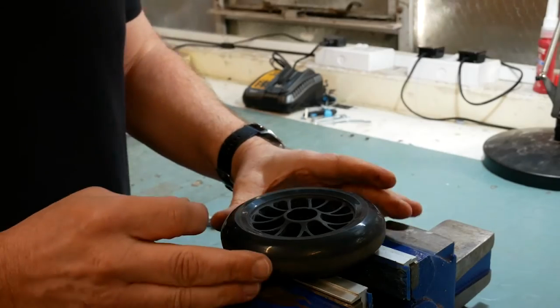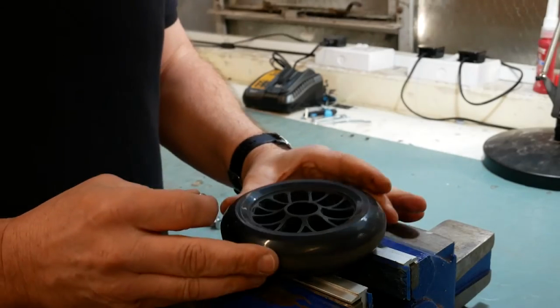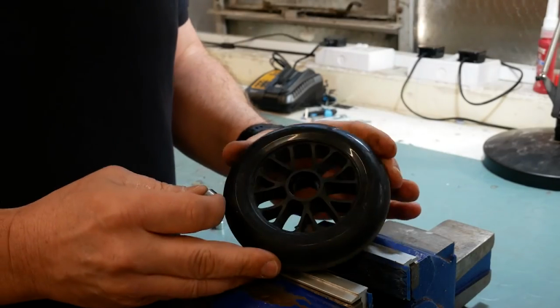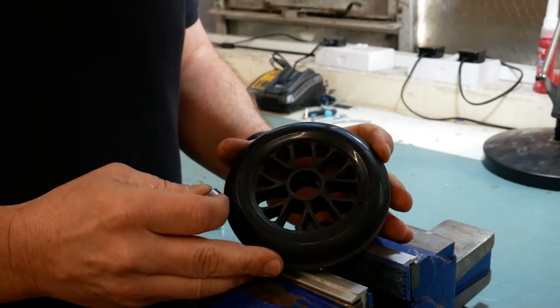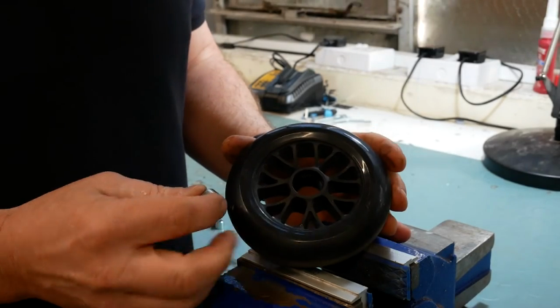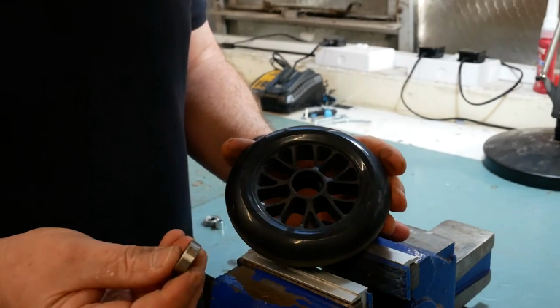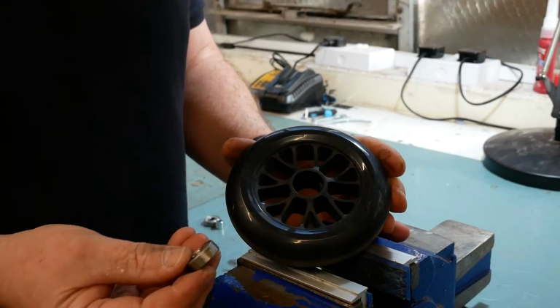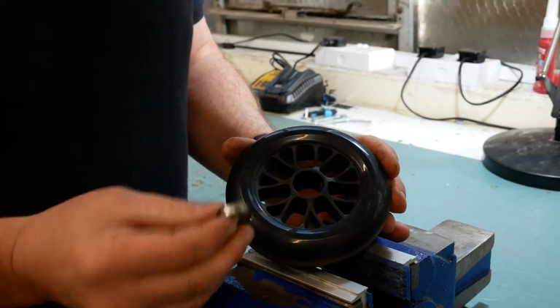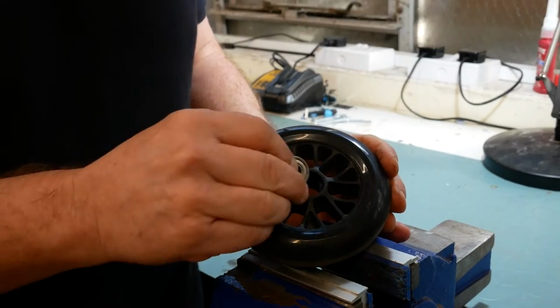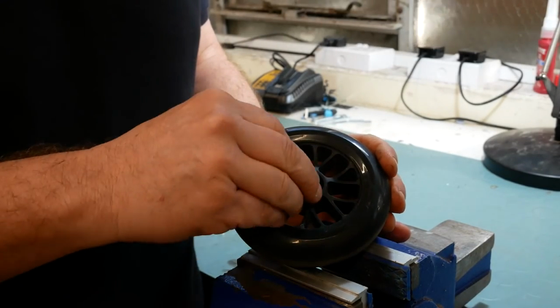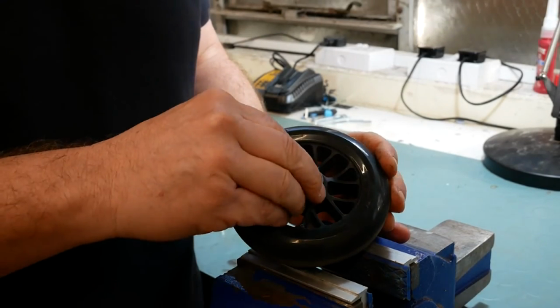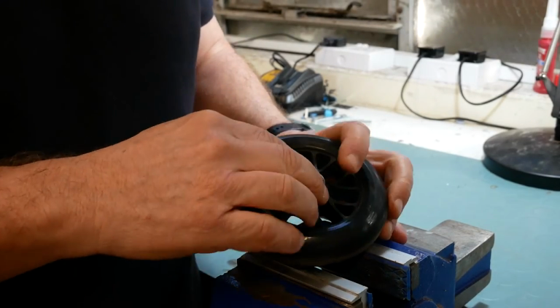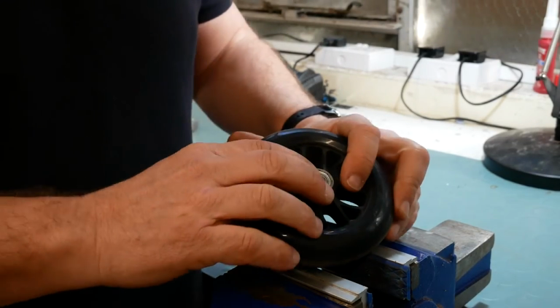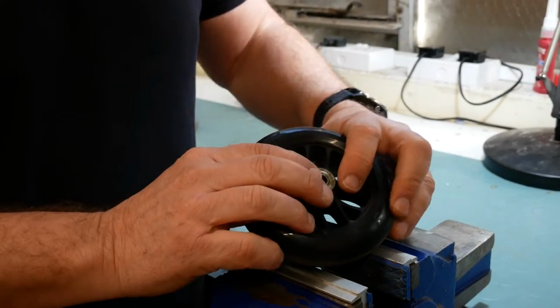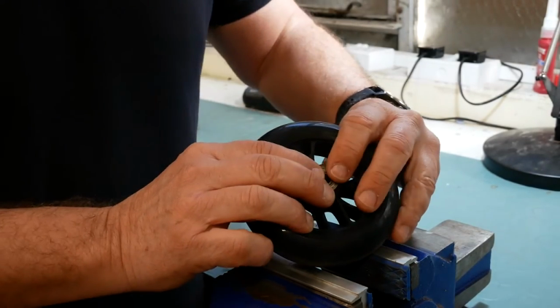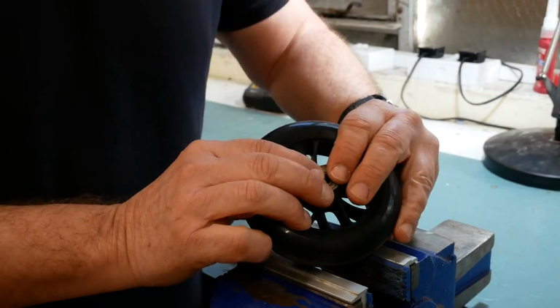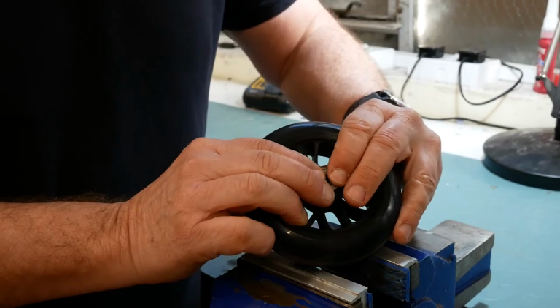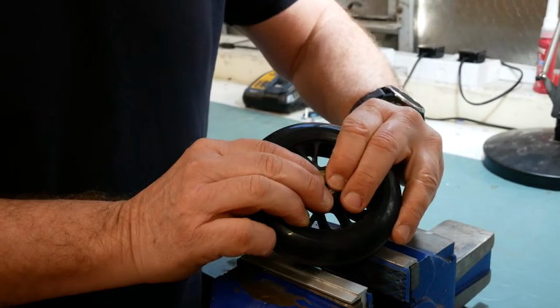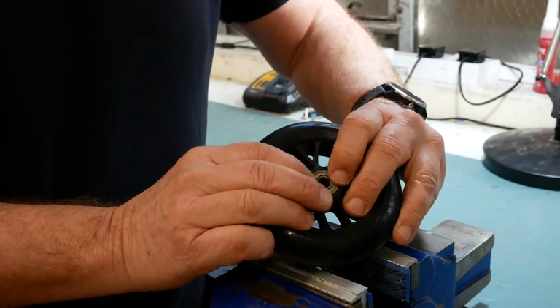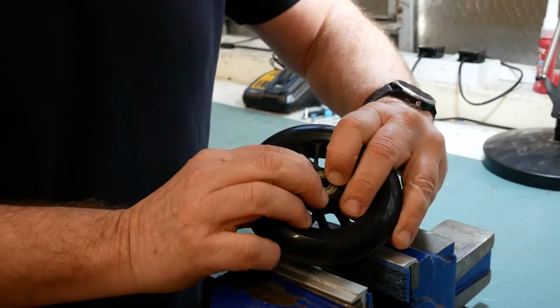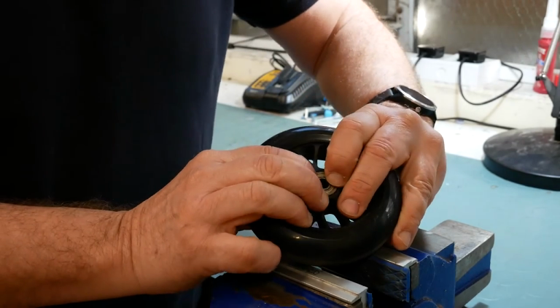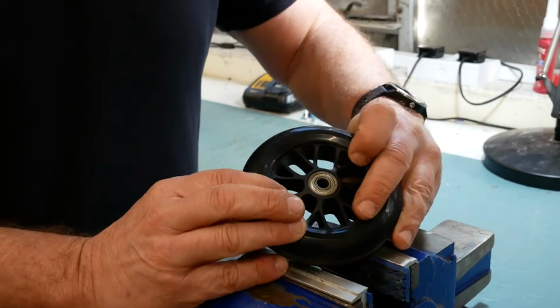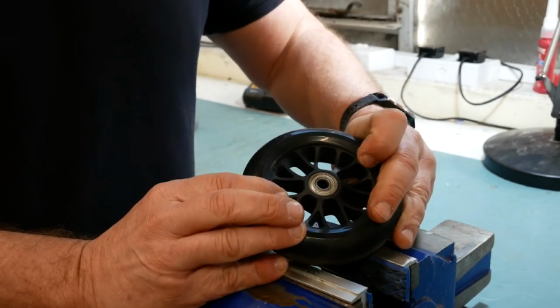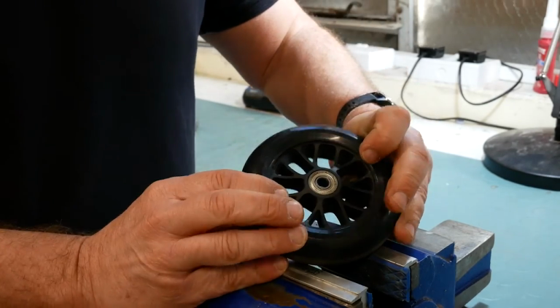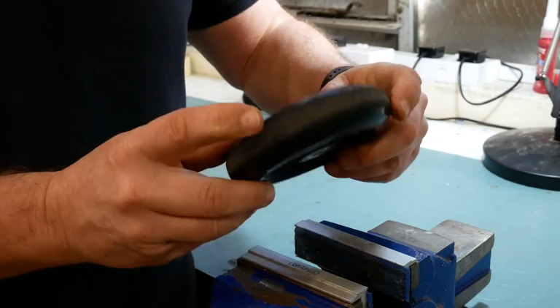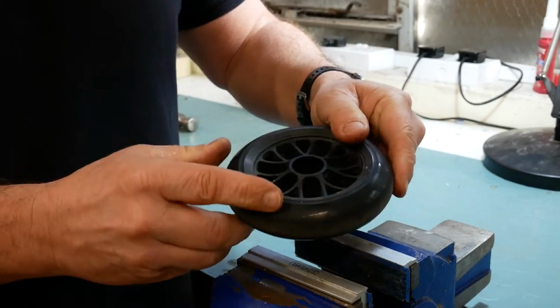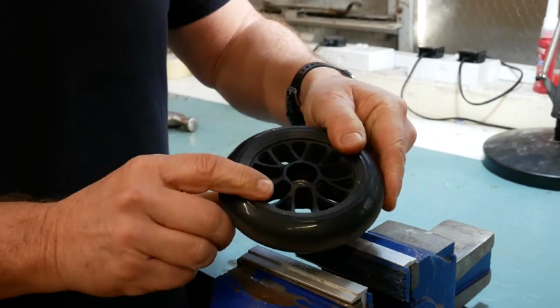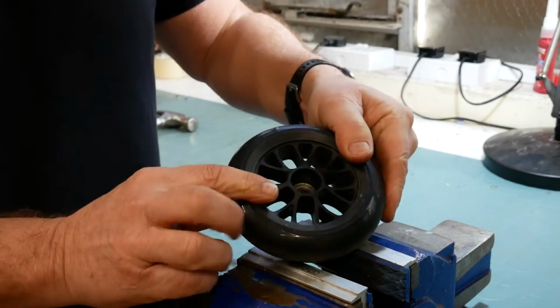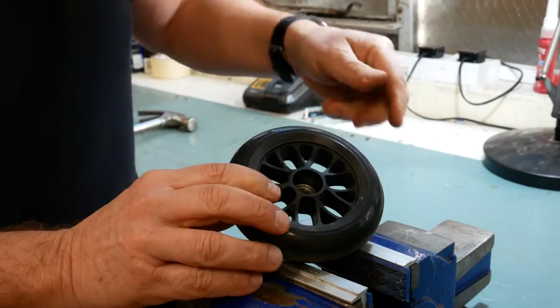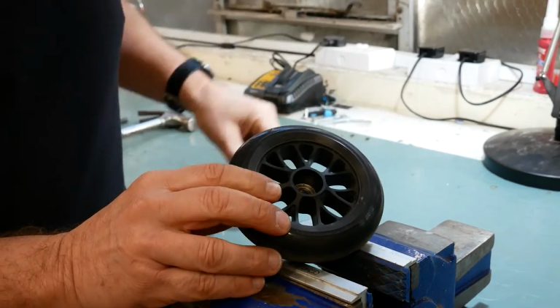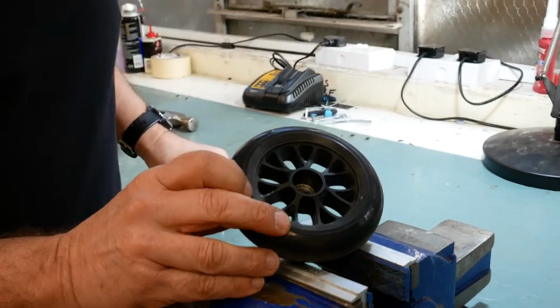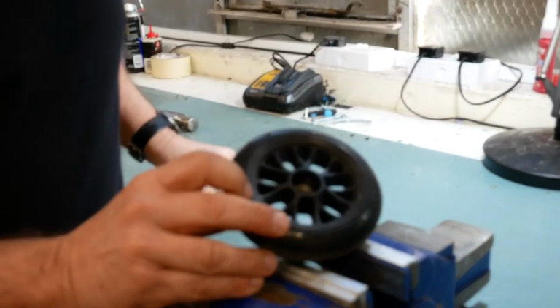To refit the bearings it's just a push process. So these are your new bearings — I'm just going to put it in and push it in, and we're going to flip it over.